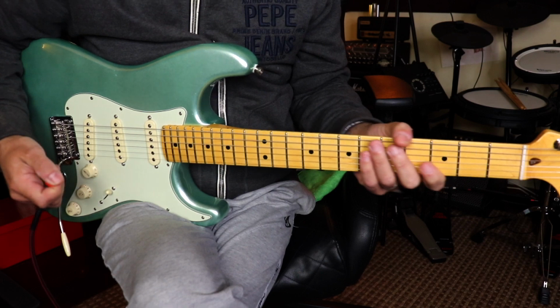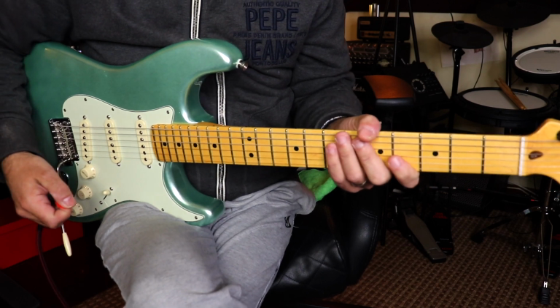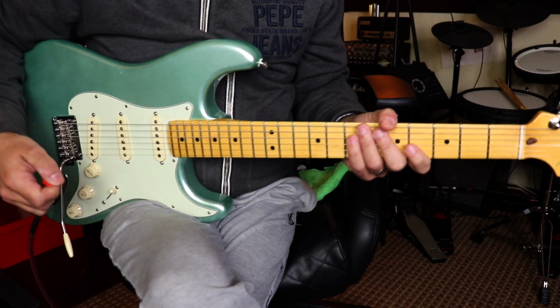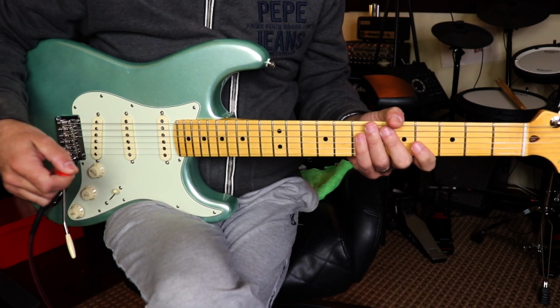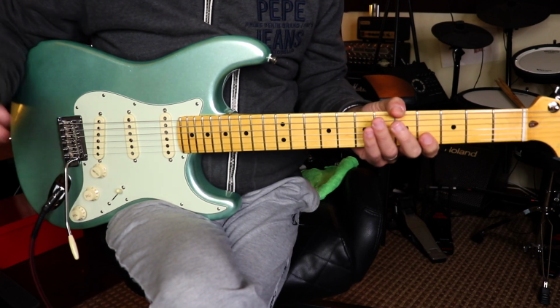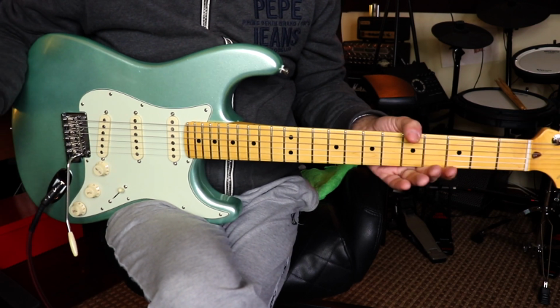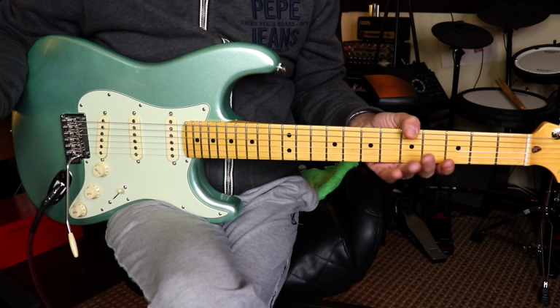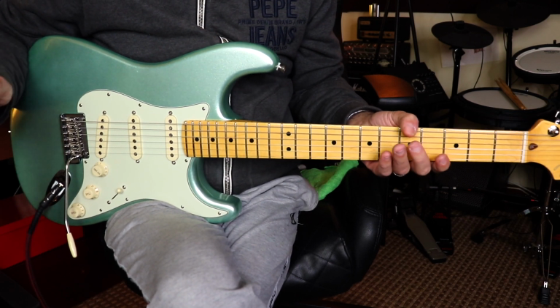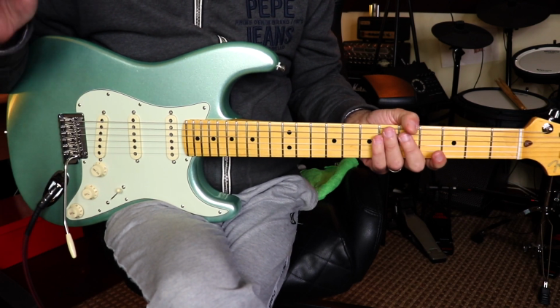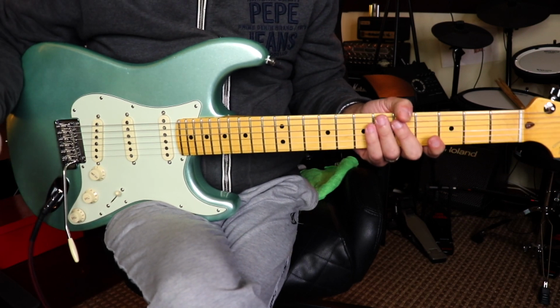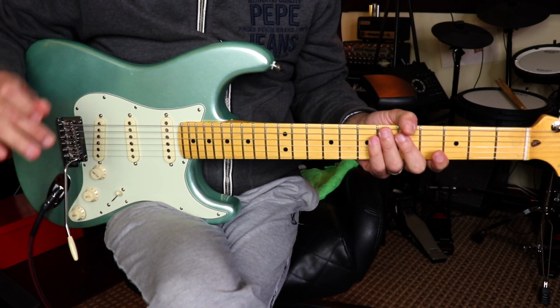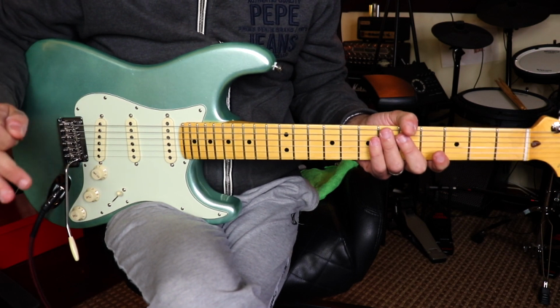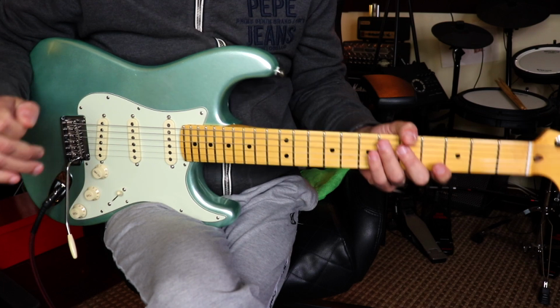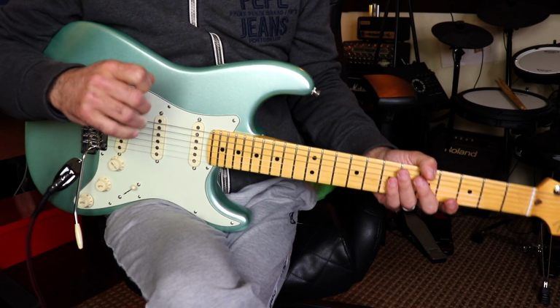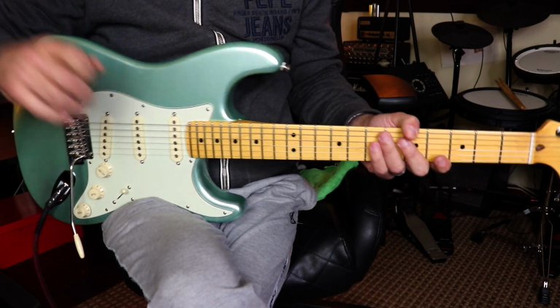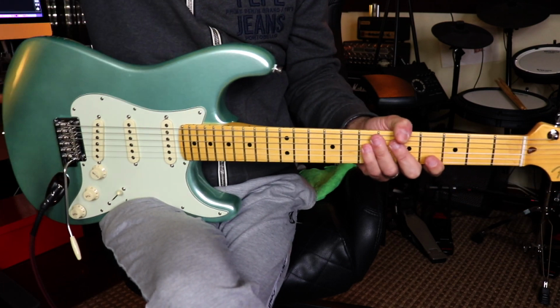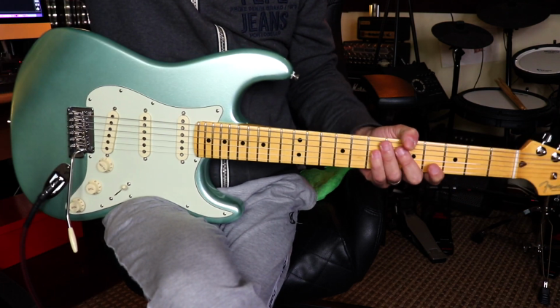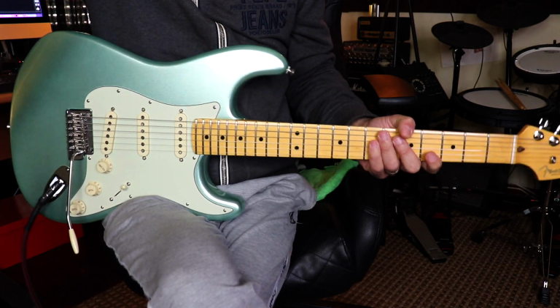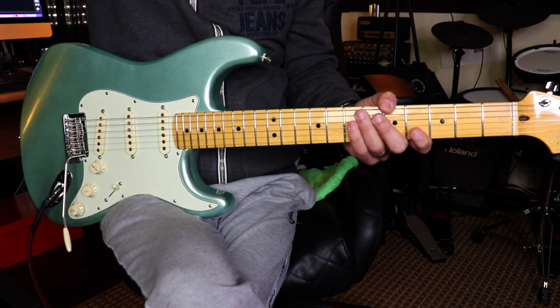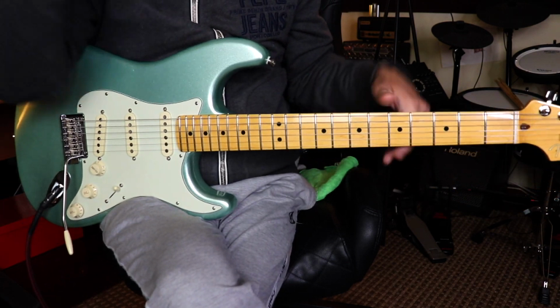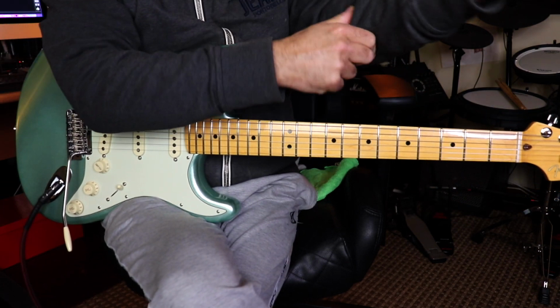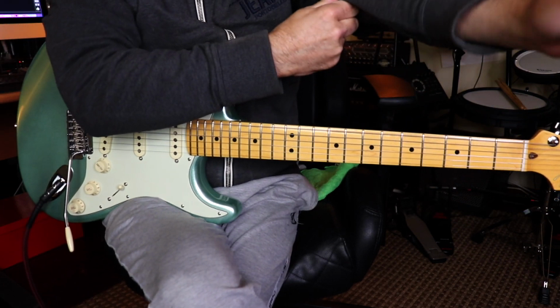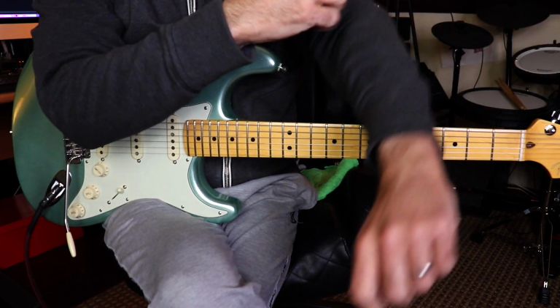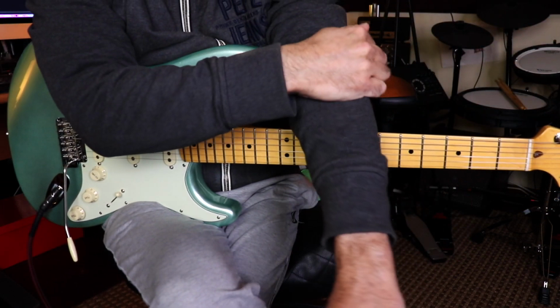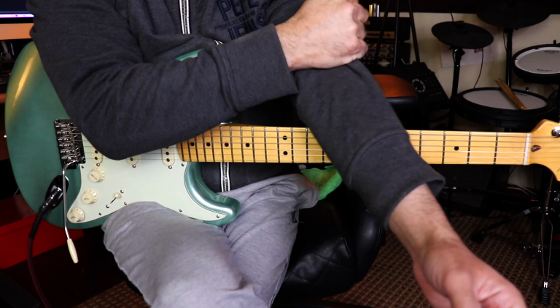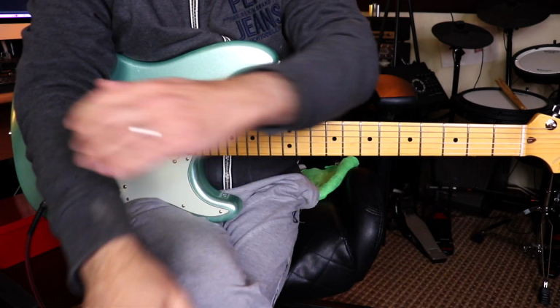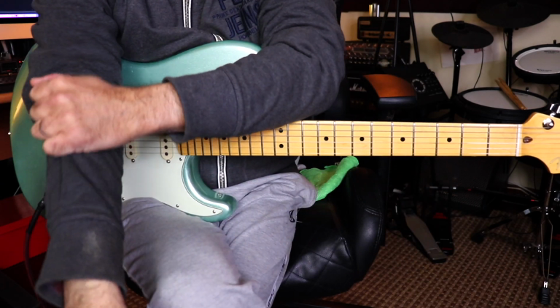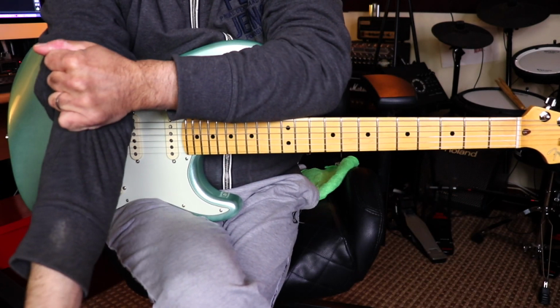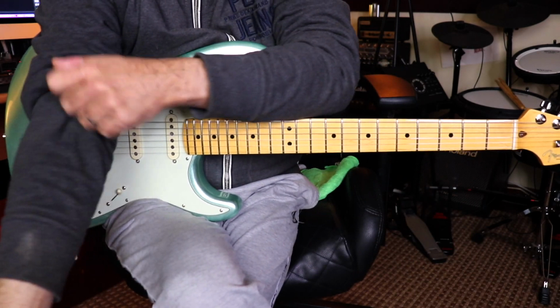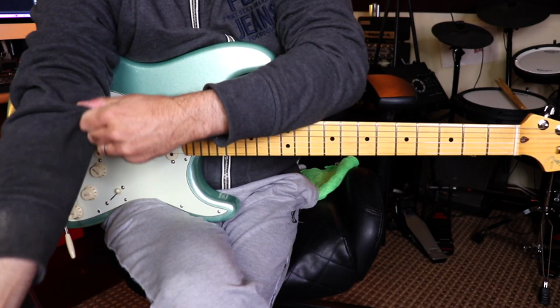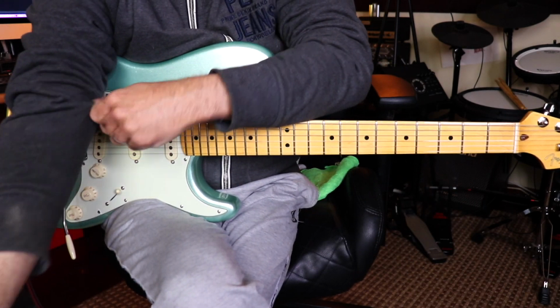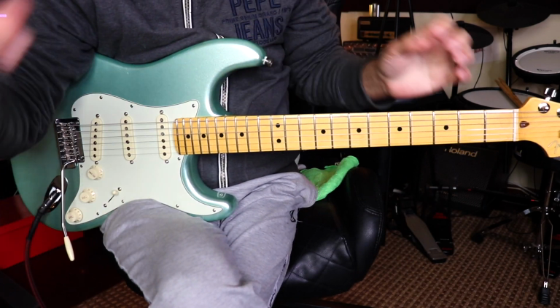Hello guys and welcome back to my YouTube channel. So what I have here is not one but three tones for the Yngwie Malmsteen overall tone, because I've seen that over the years his tone has changed quite a bit.